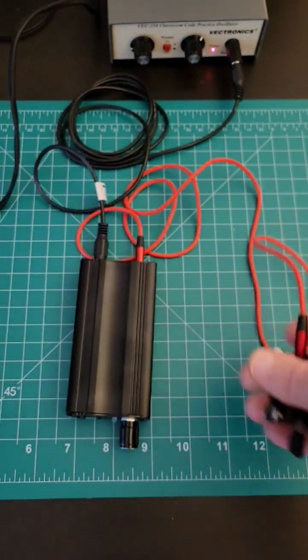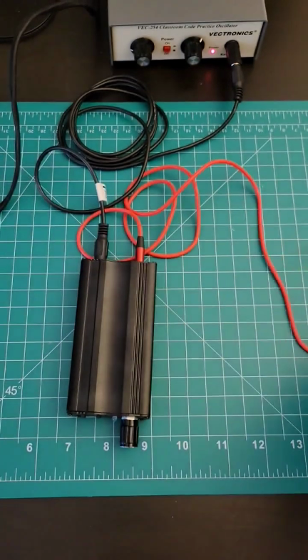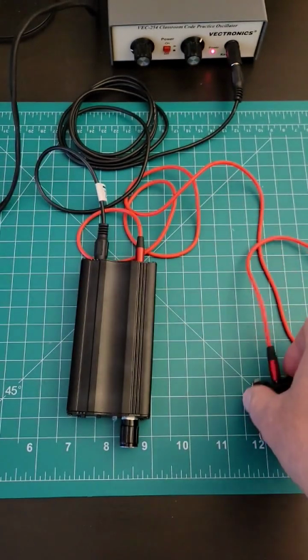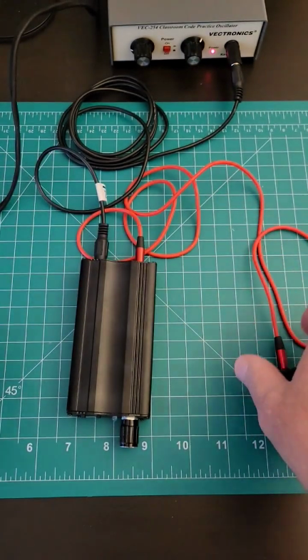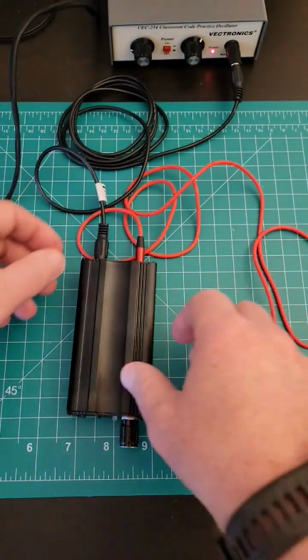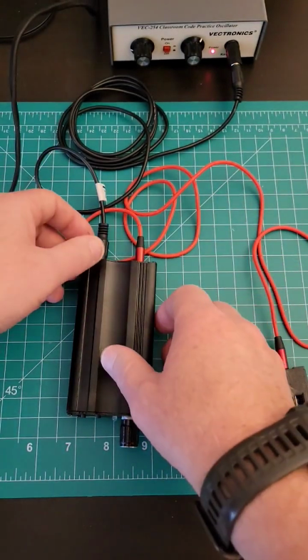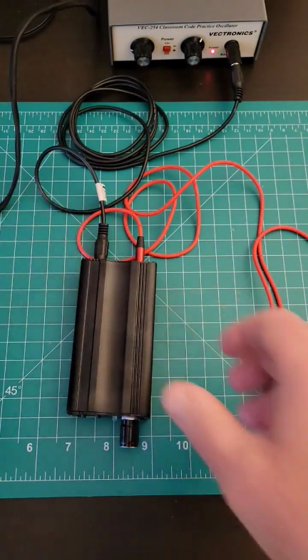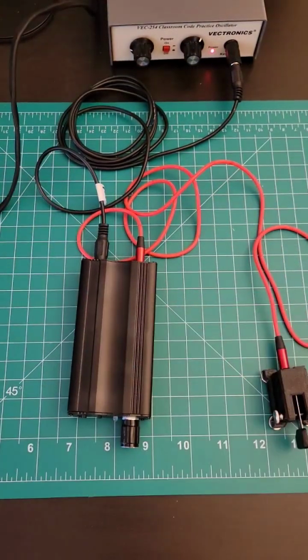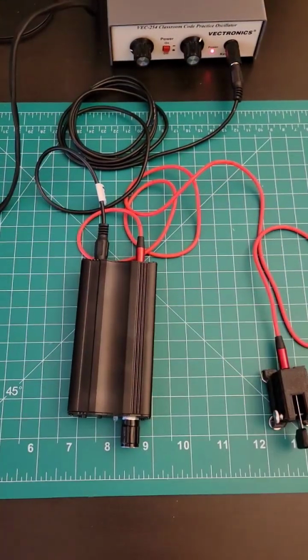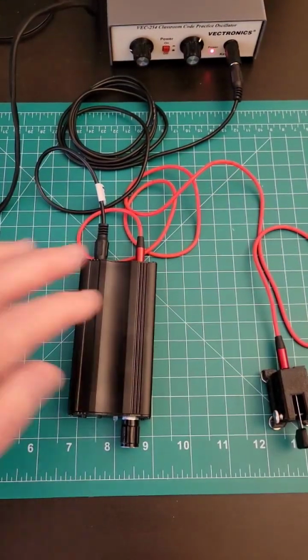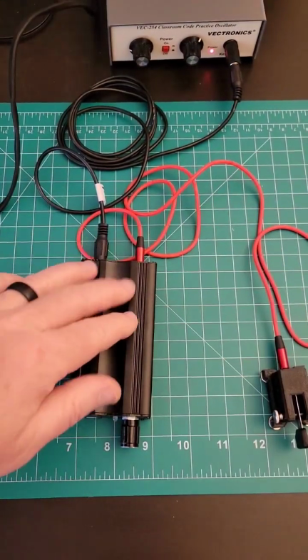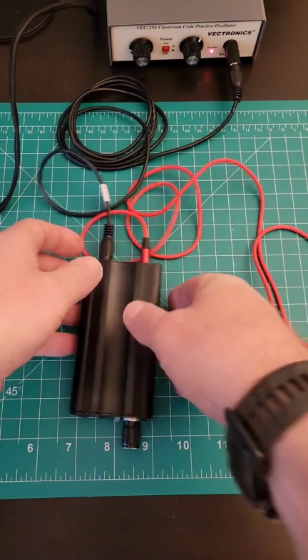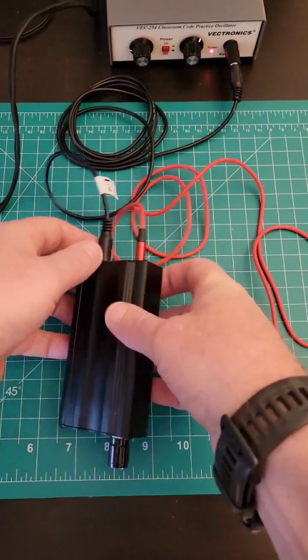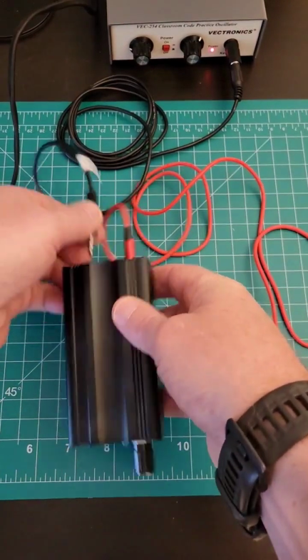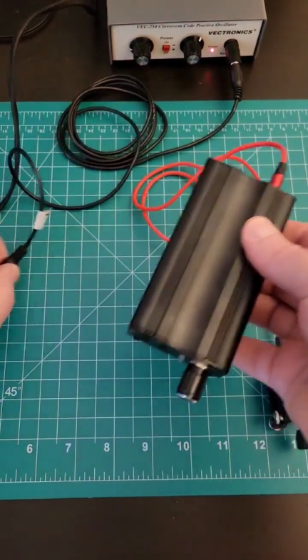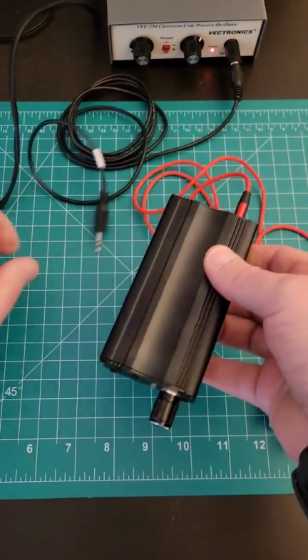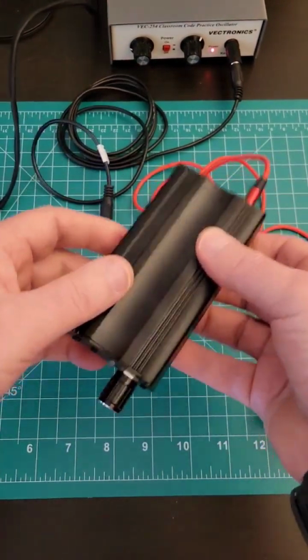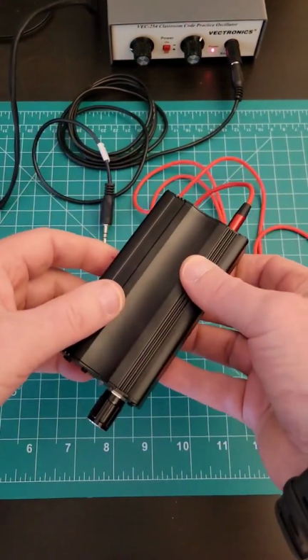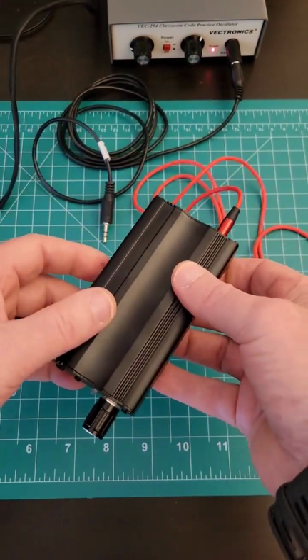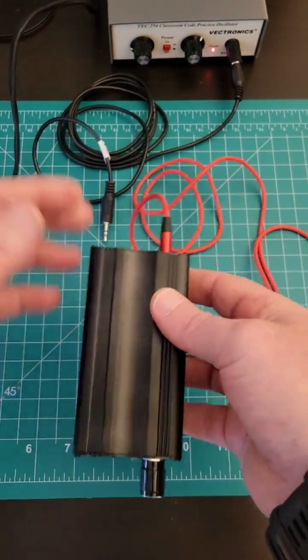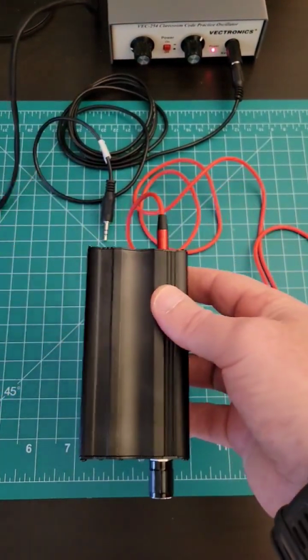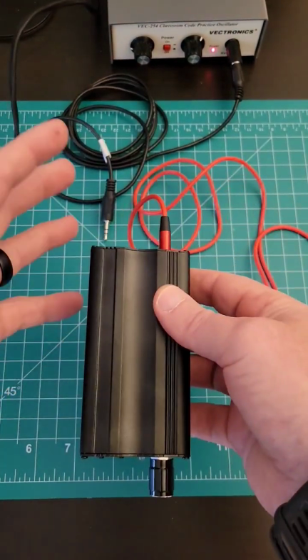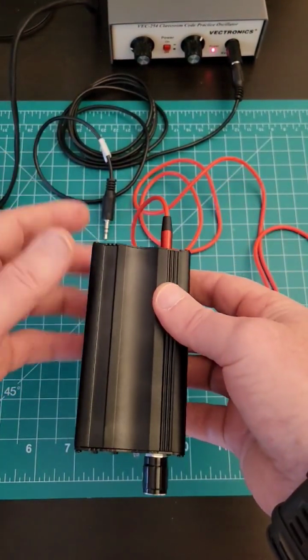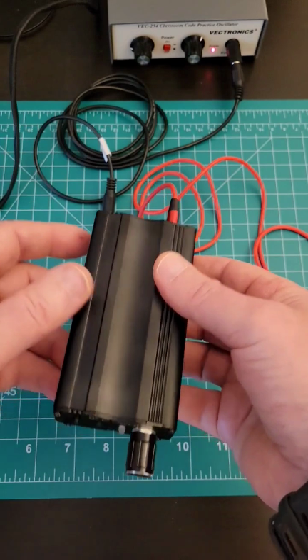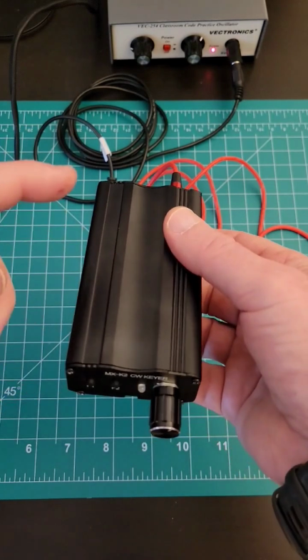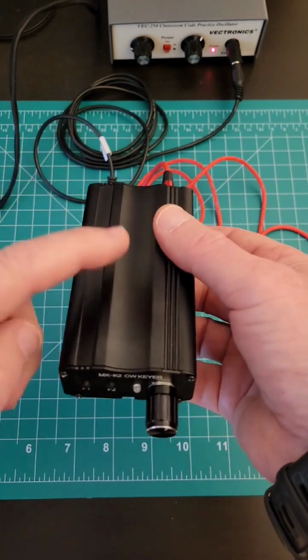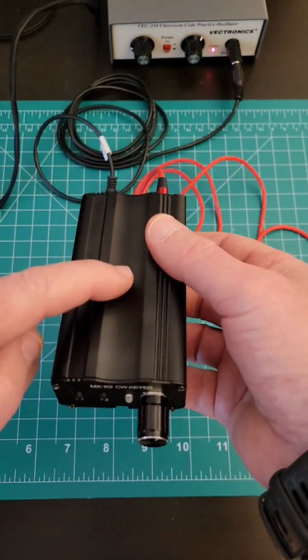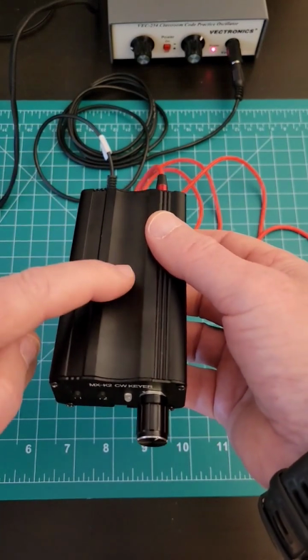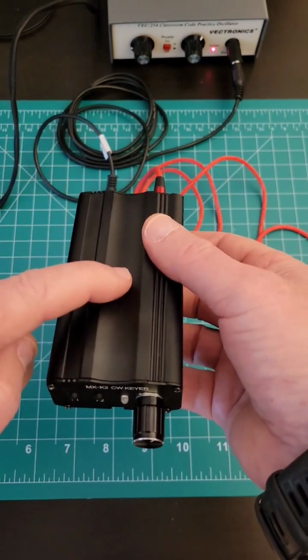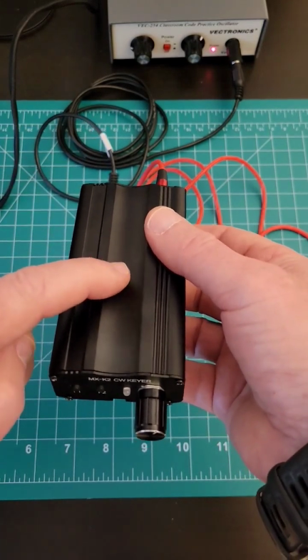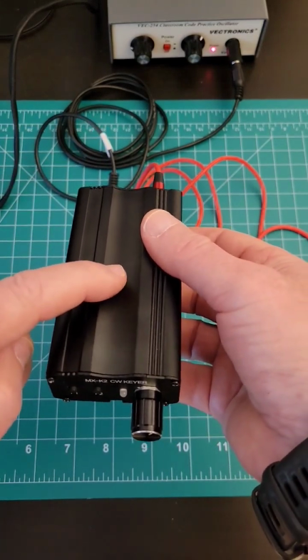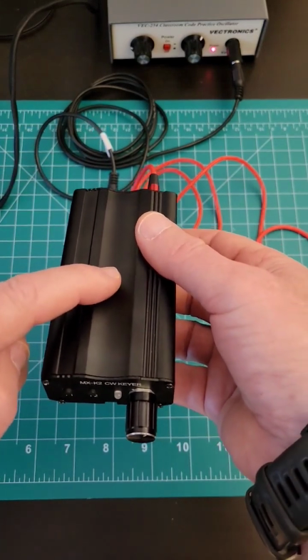And that probably isn't desirable. For my purposes, I really don't use this keyer as a standalone to practice with — I want to connect it to something else, and so I want to disable the audio out of this. So let me show you how to do that.